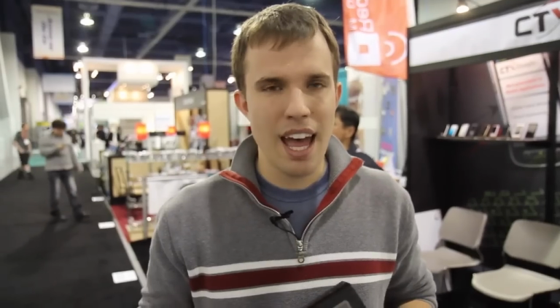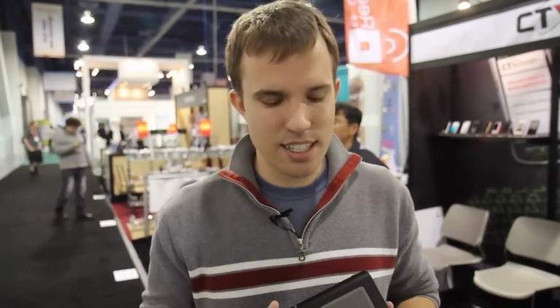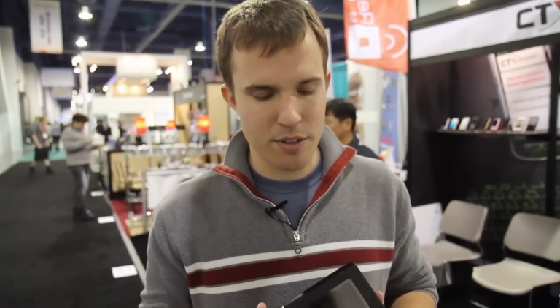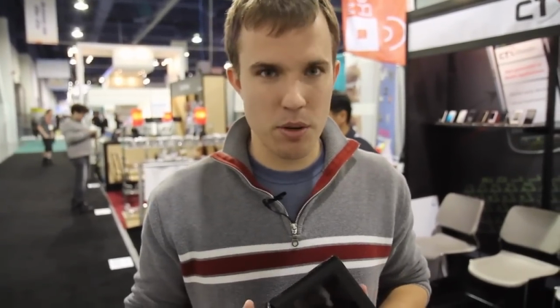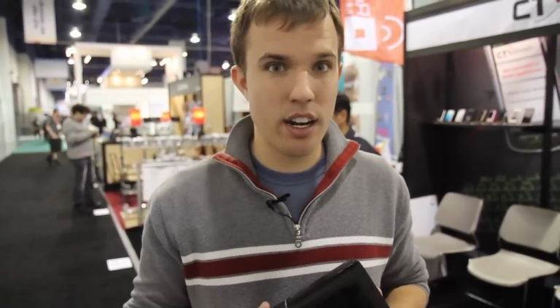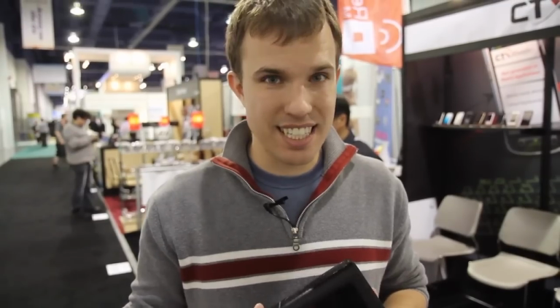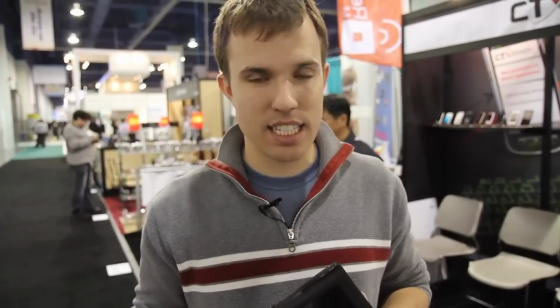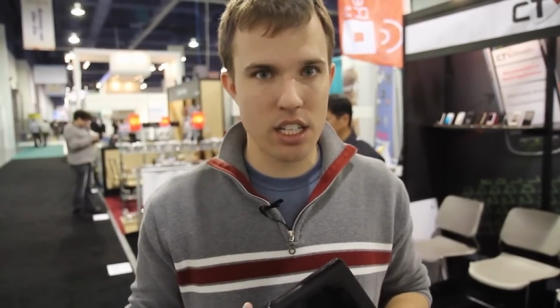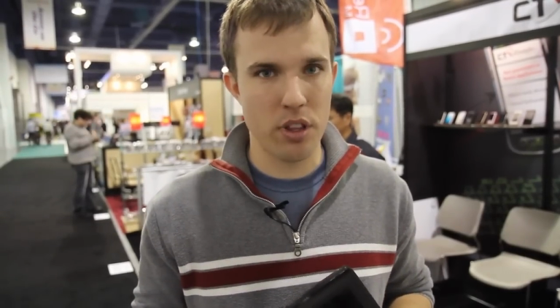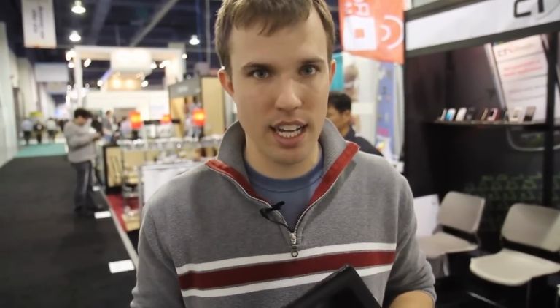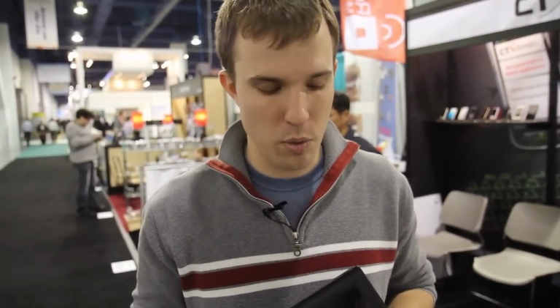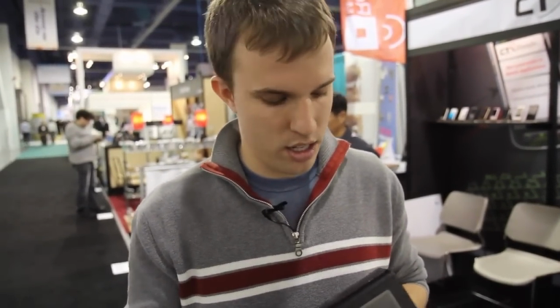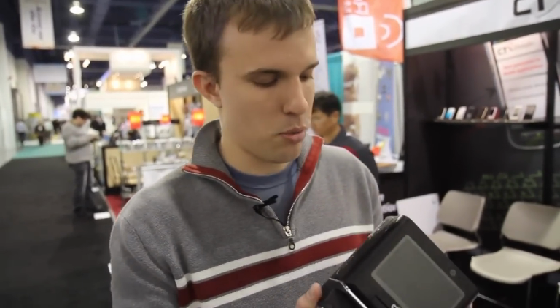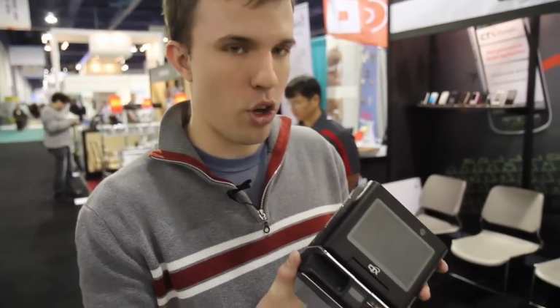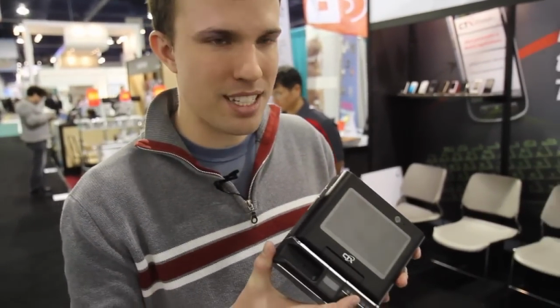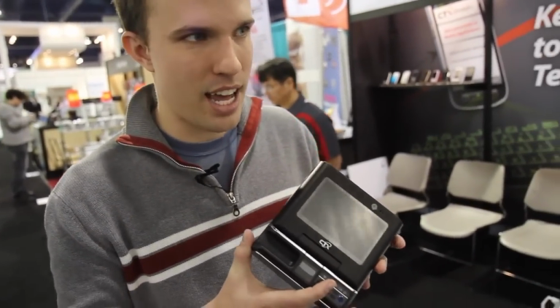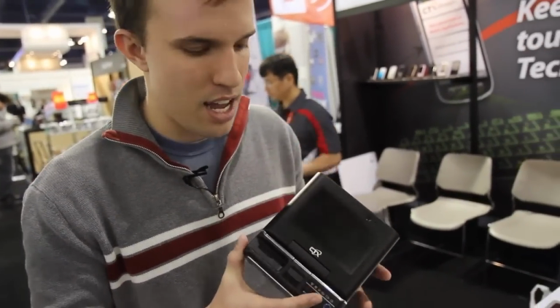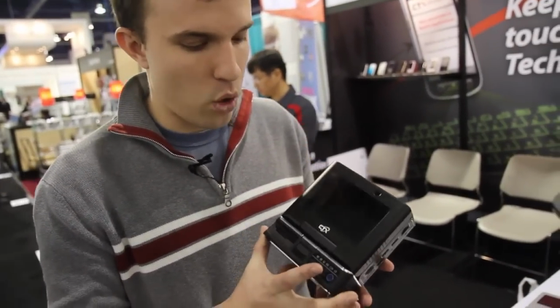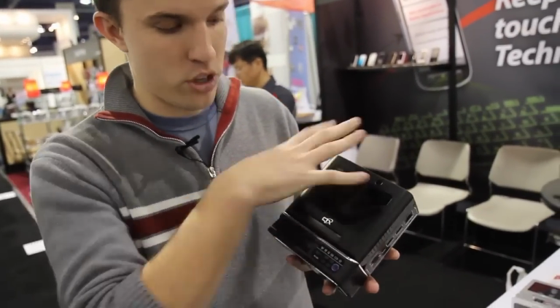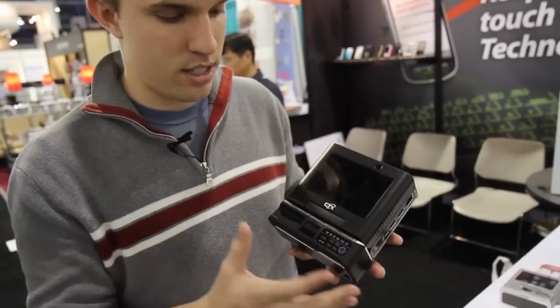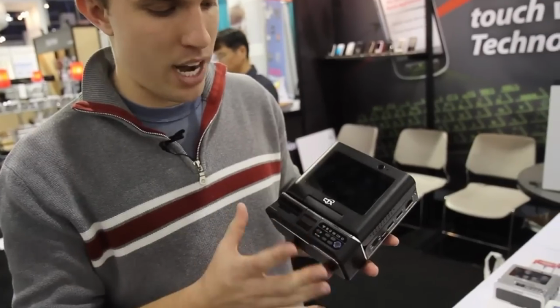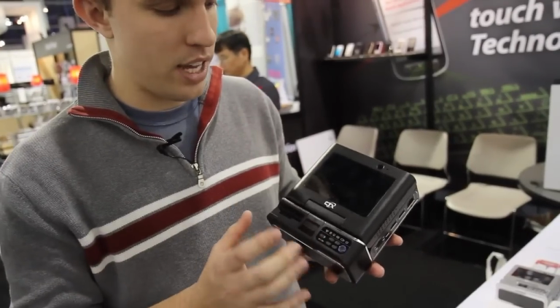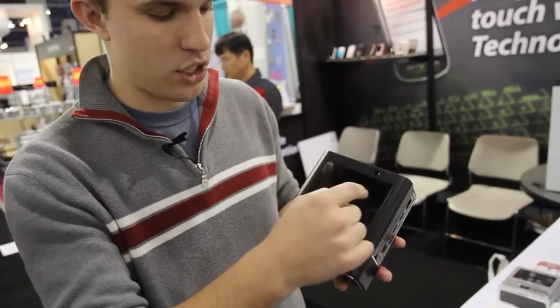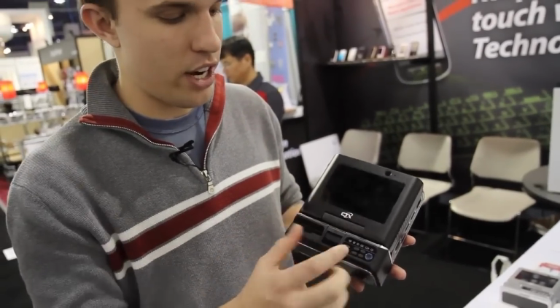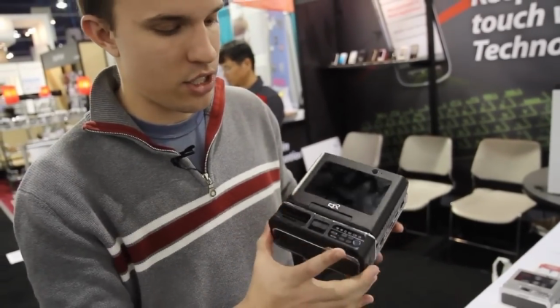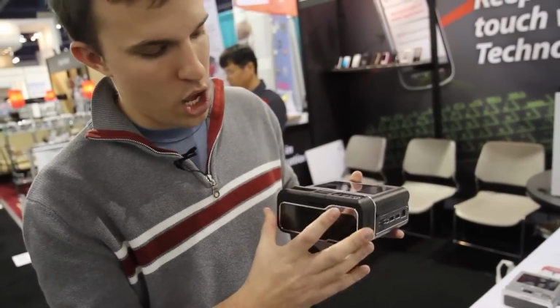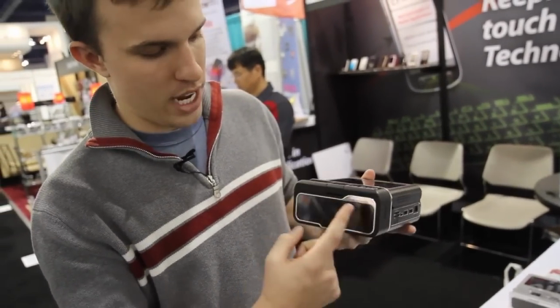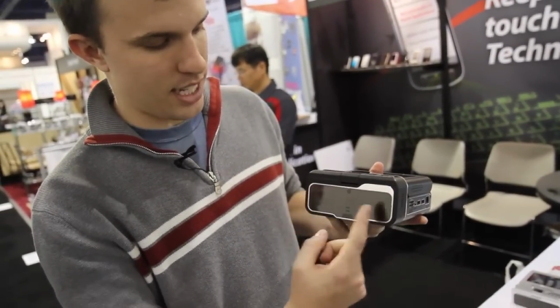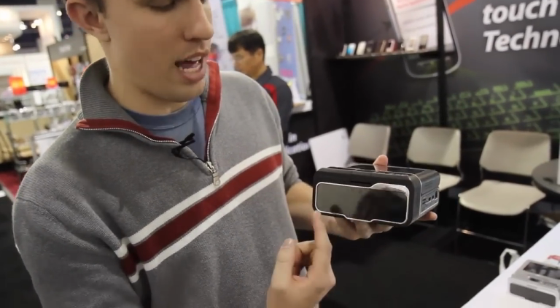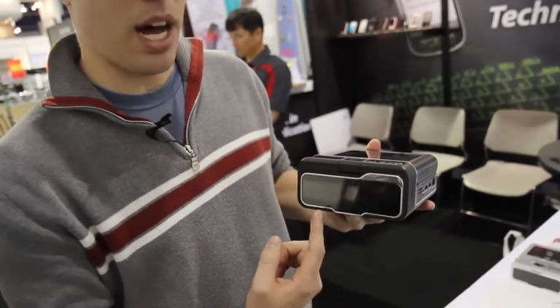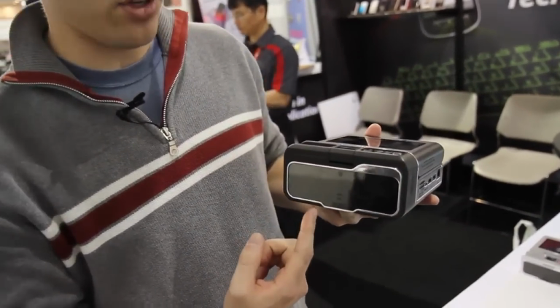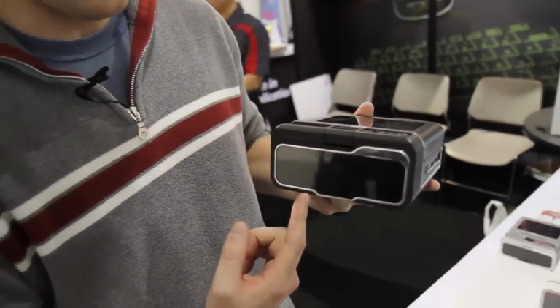Hey guys, it's David with The Verge and we're here at CTX Technologies' booth at CES with a little computer called MyCTX. The whole computer is in this tiny little thing — it's got a screen here and it actually projects the keyboard out of the bottom so you can type that way.